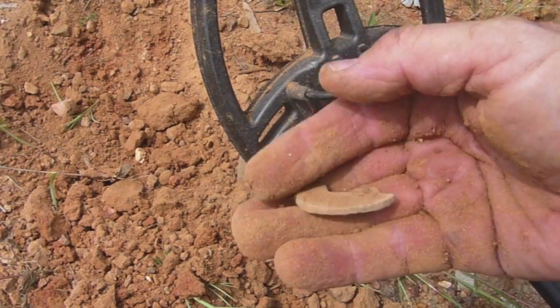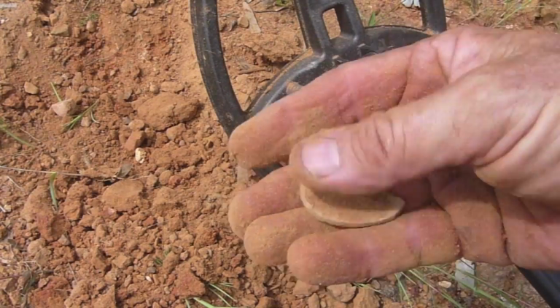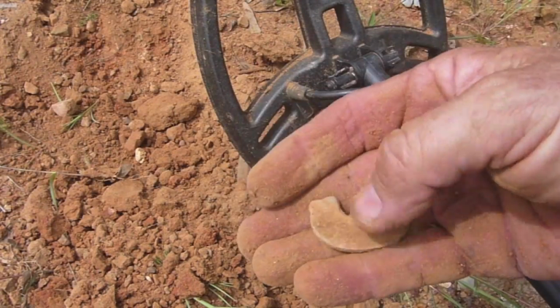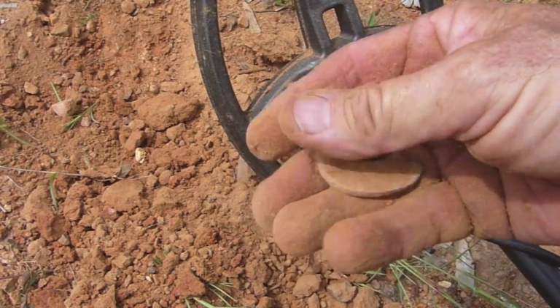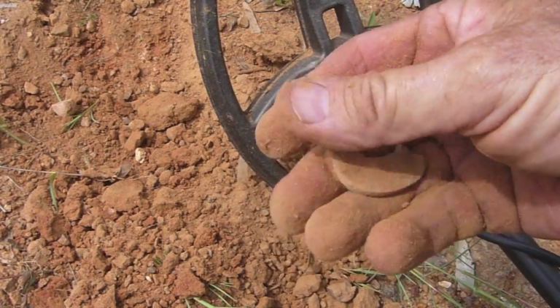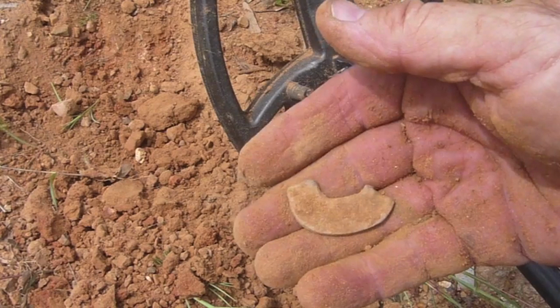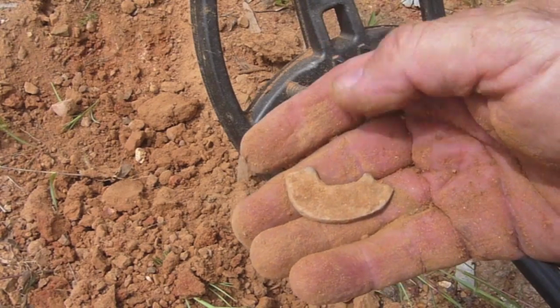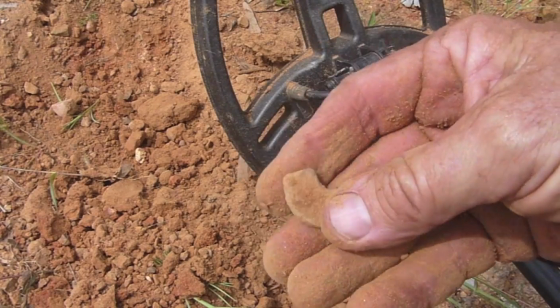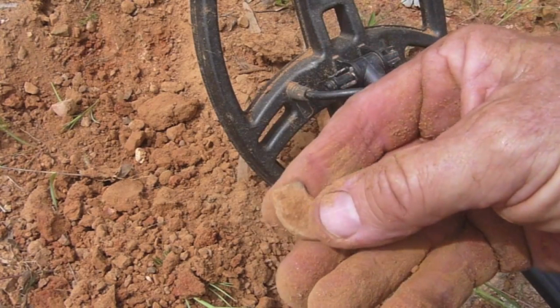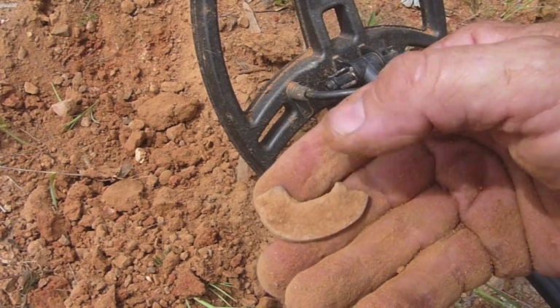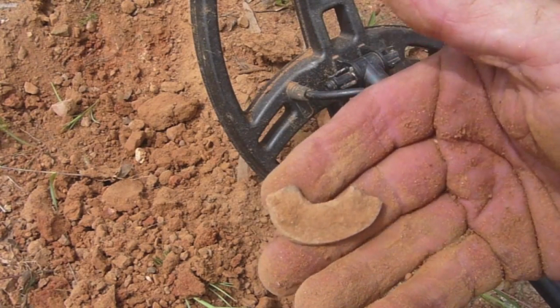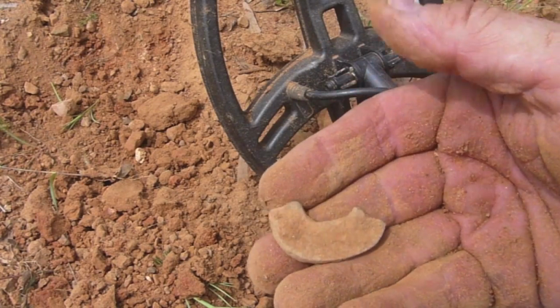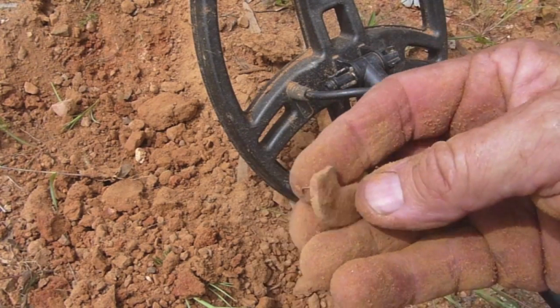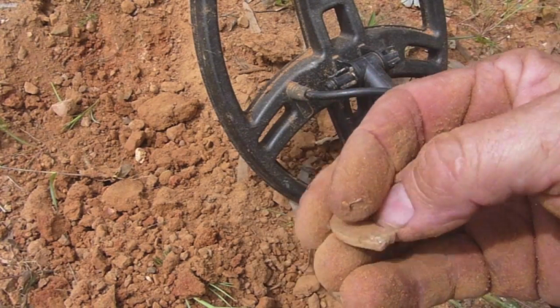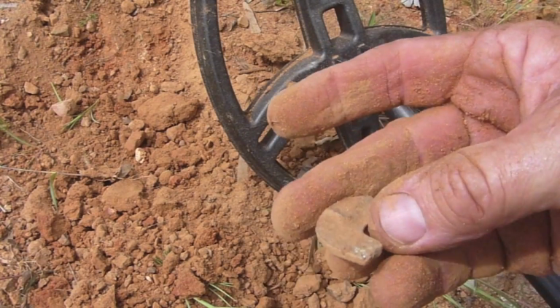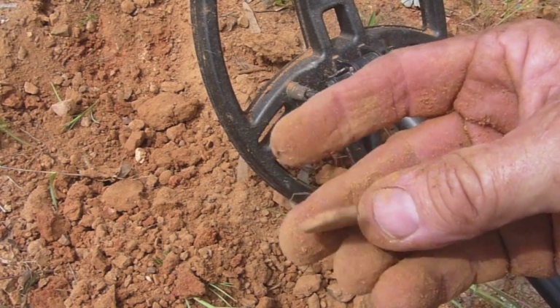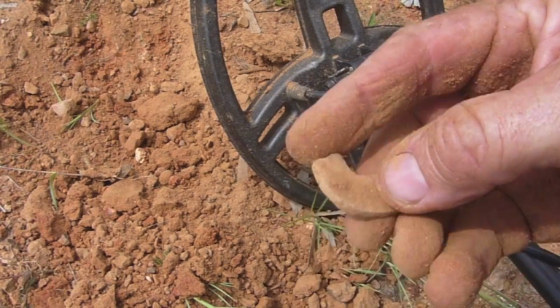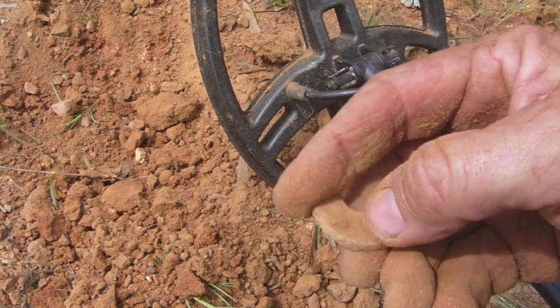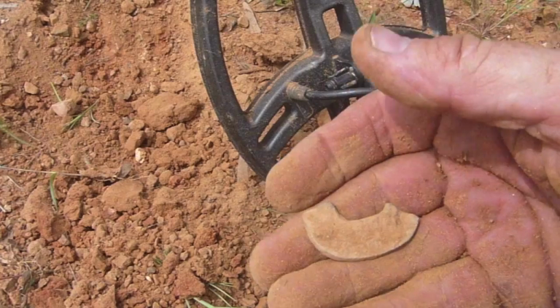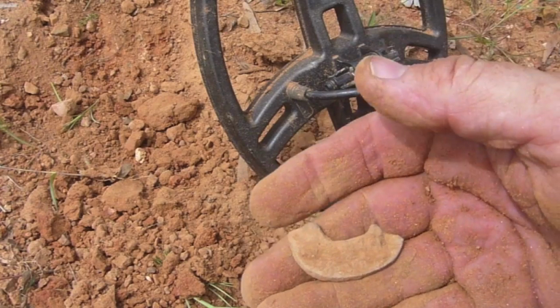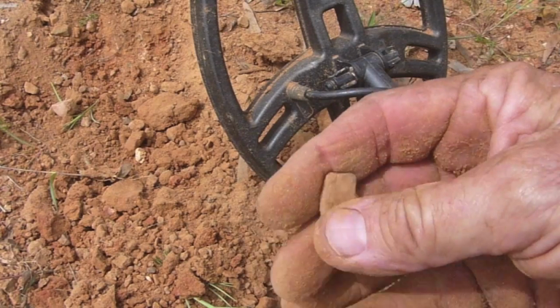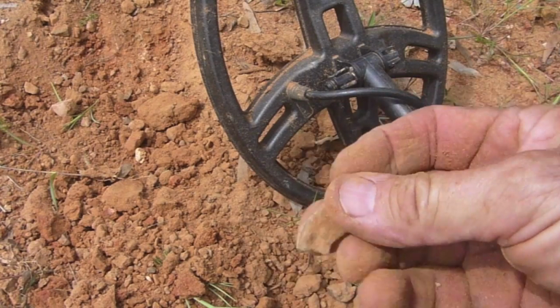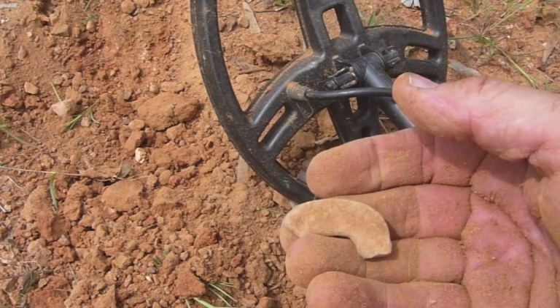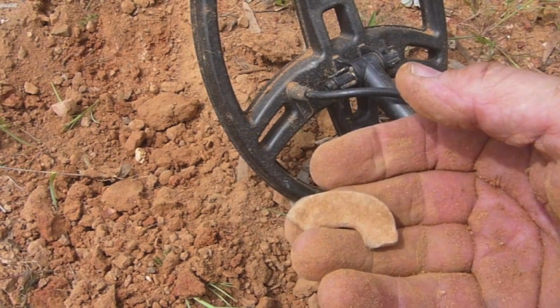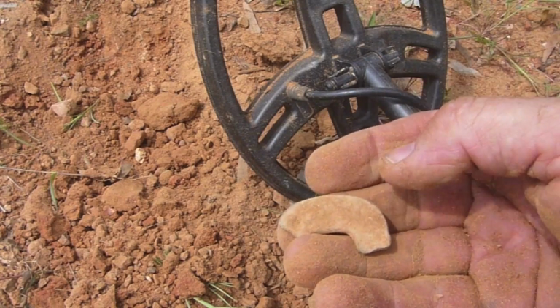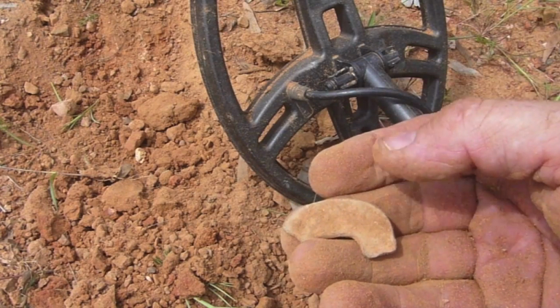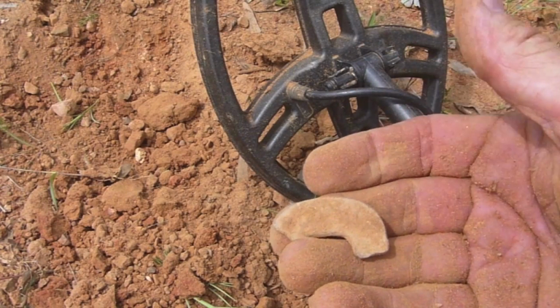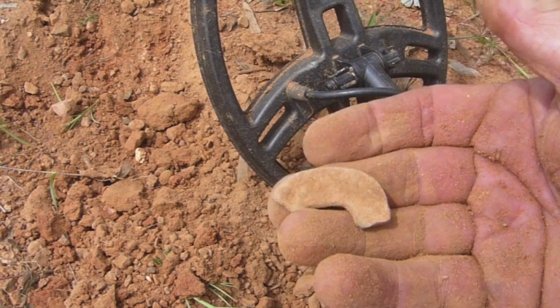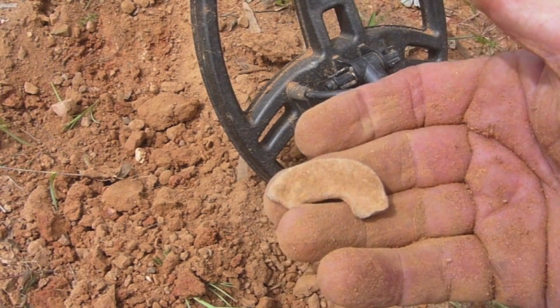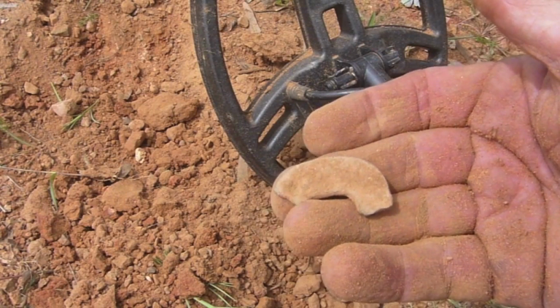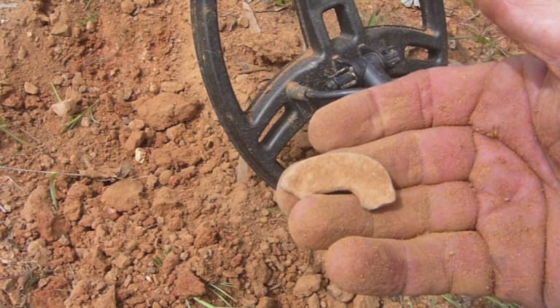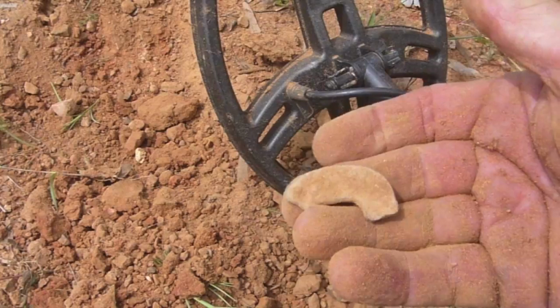Looks like a piece of... not lead, but... oh, you know what that is? It's part of the number off an old Queensland lead number plate — the lead lettering. Bottom of a three, or something like that. Ha! Well, logically, that'd be on the road.